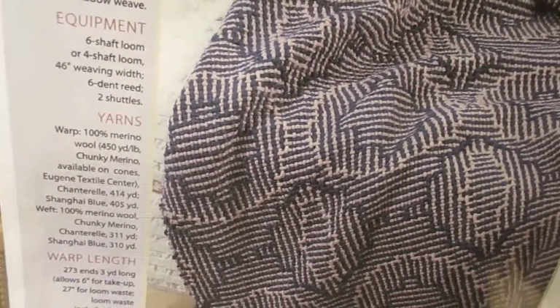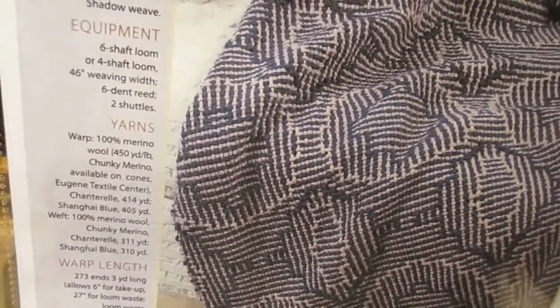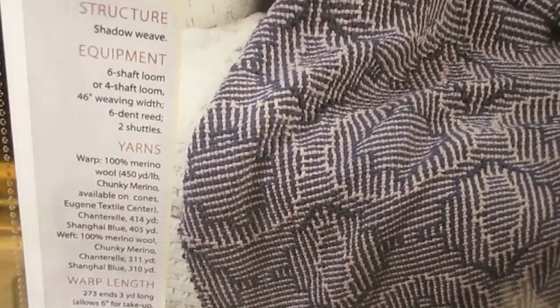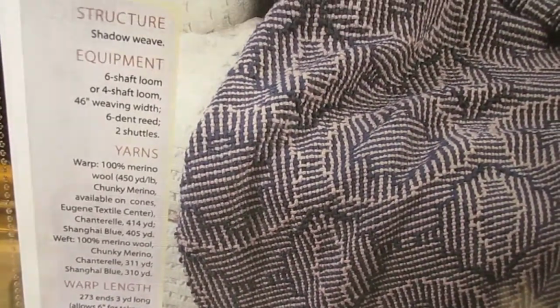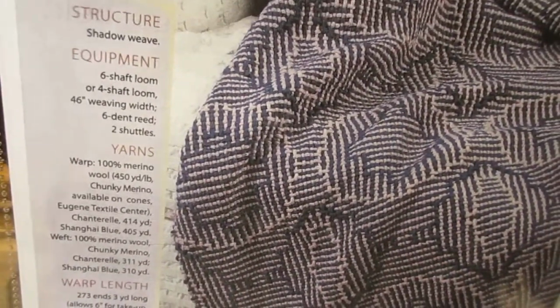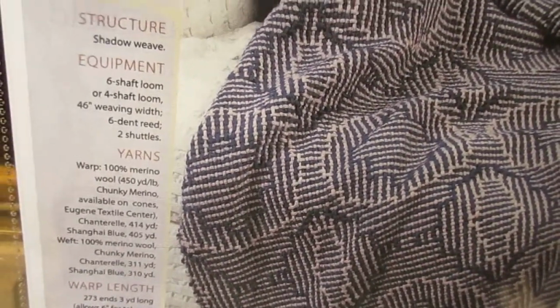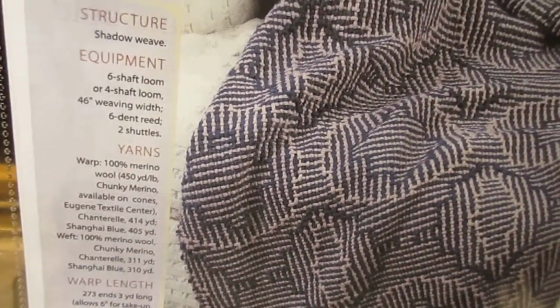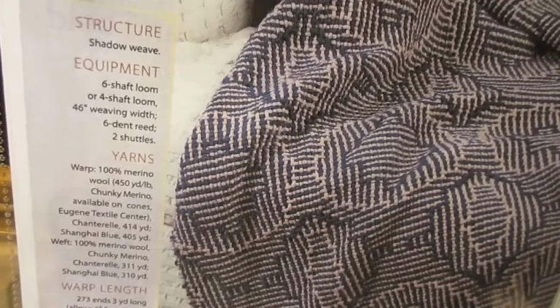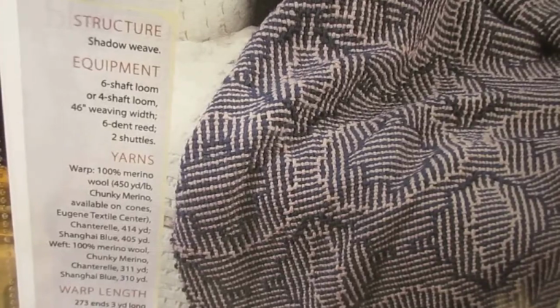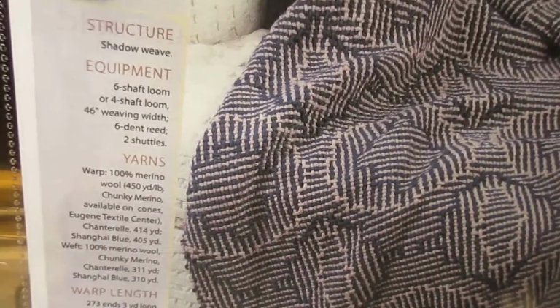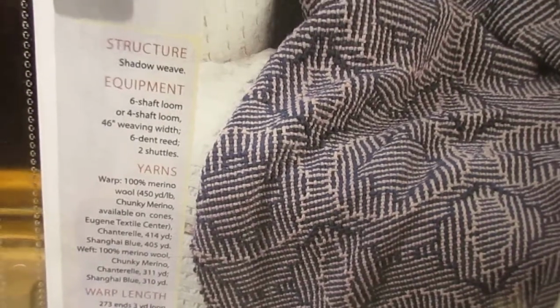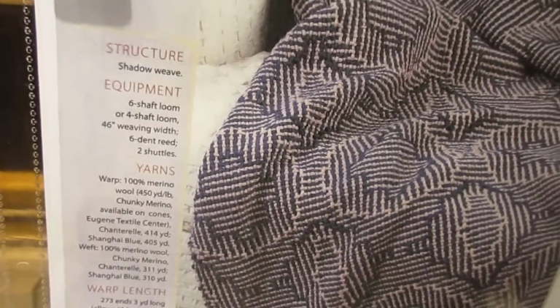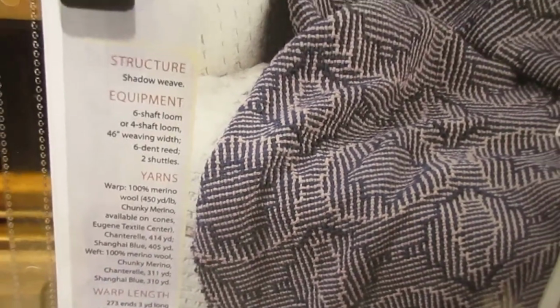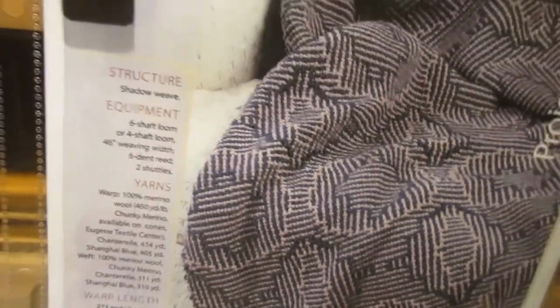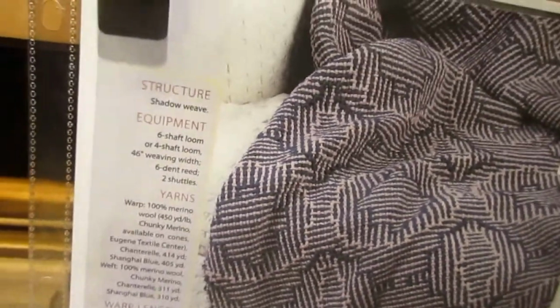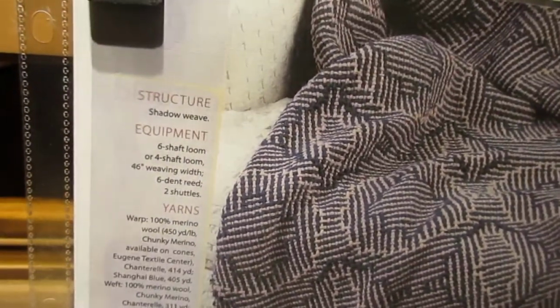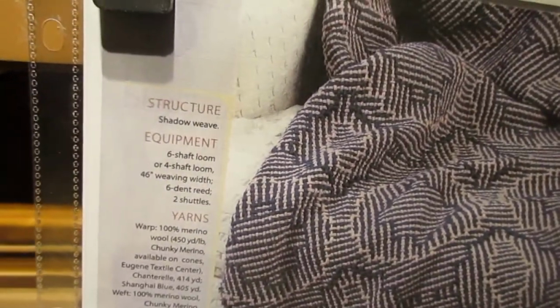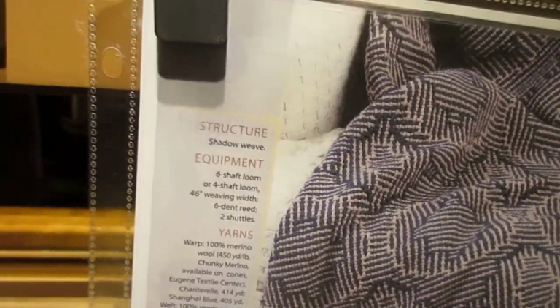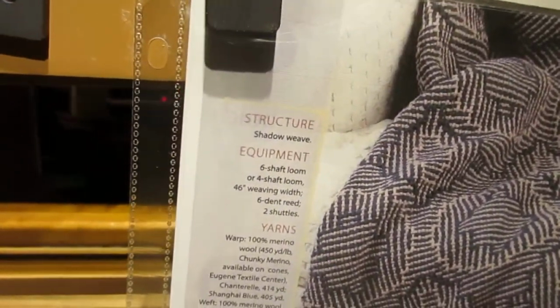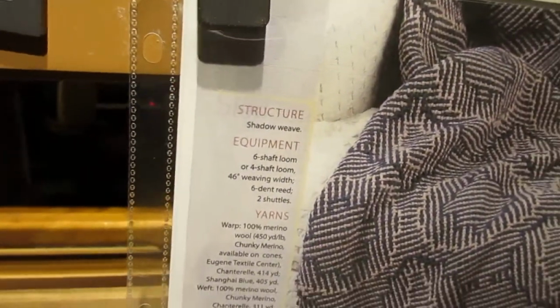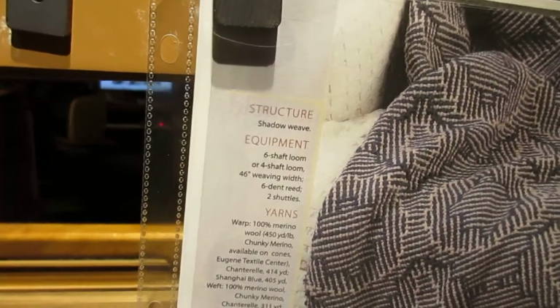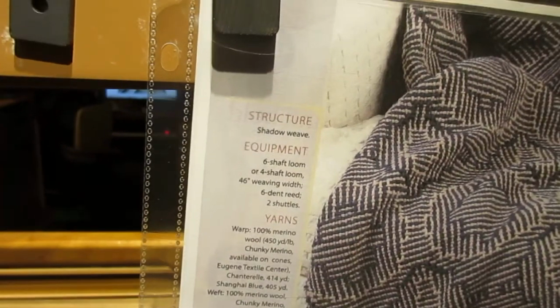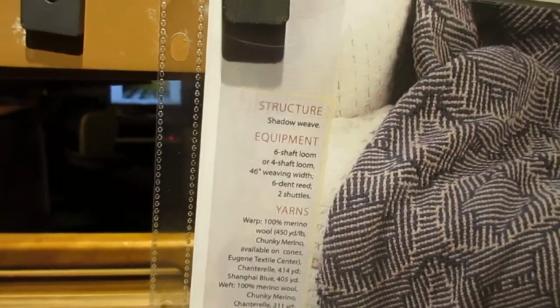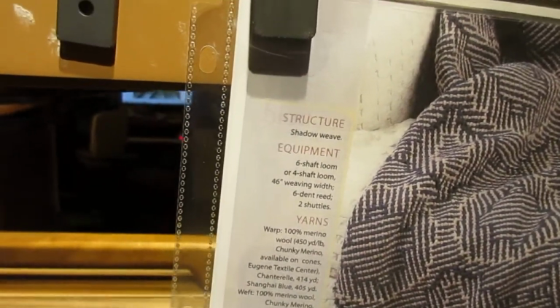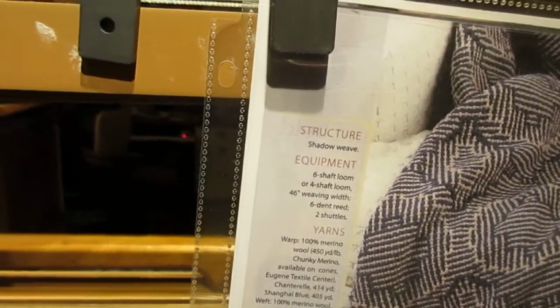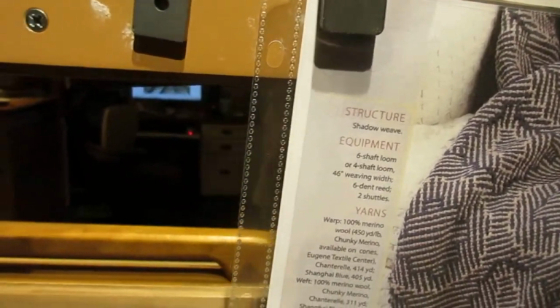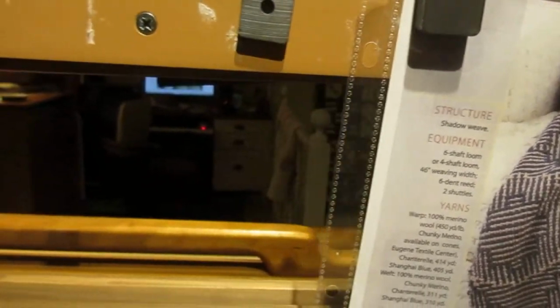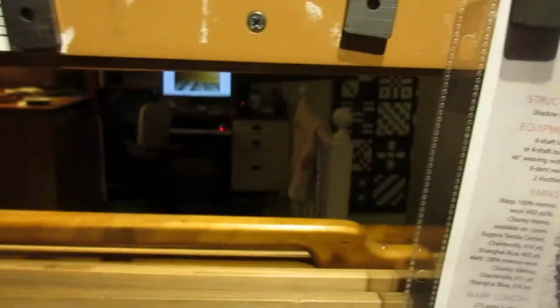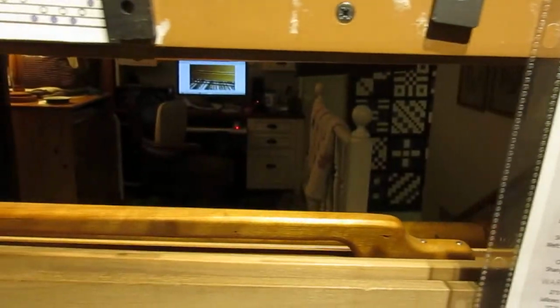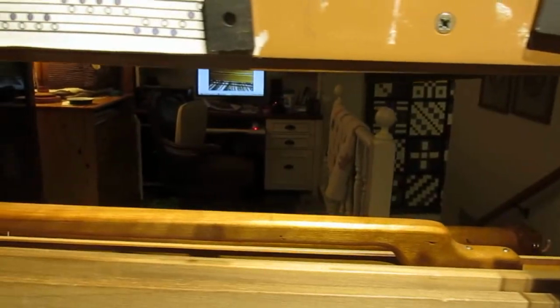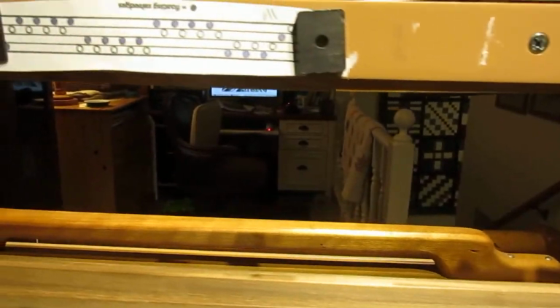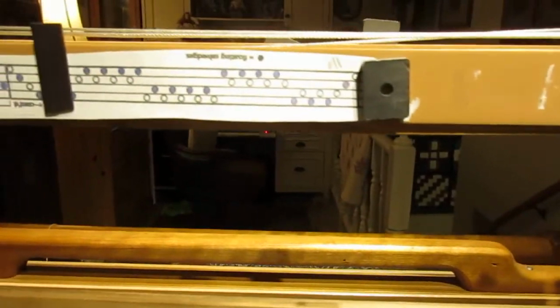Also, she uses thicker thread than I did. I'm using 10 ends per inch, and I'm also doing more repeats because of that thread.